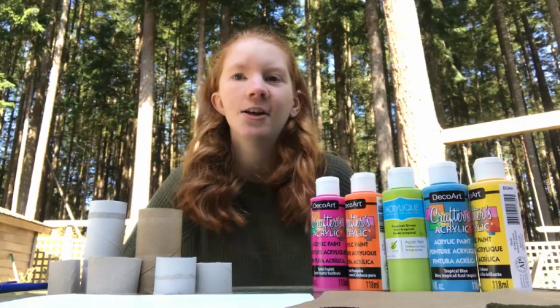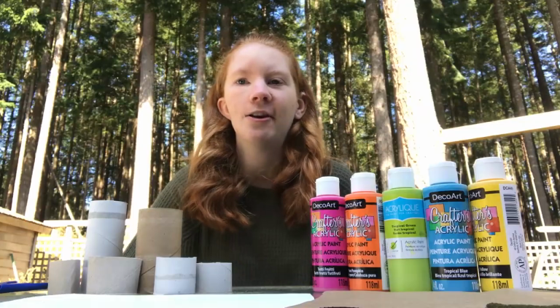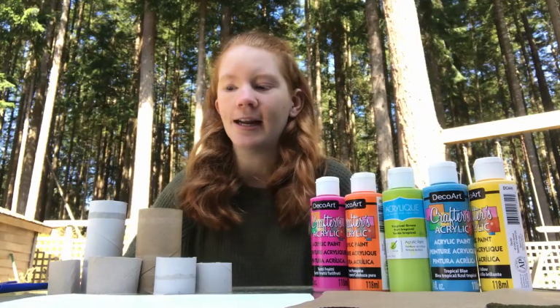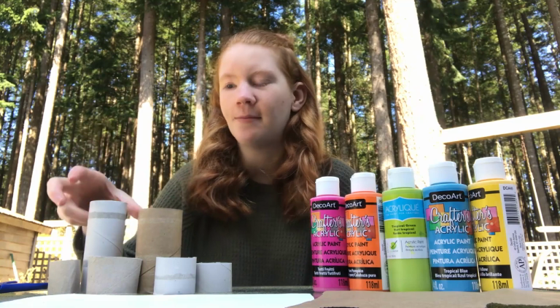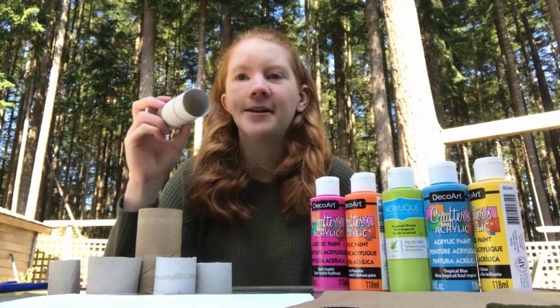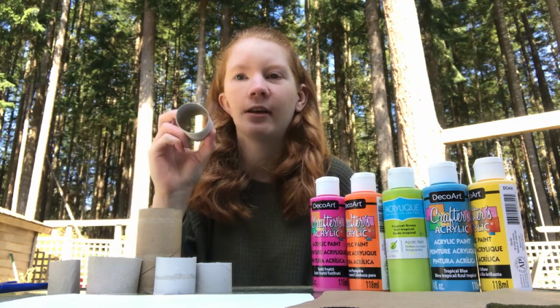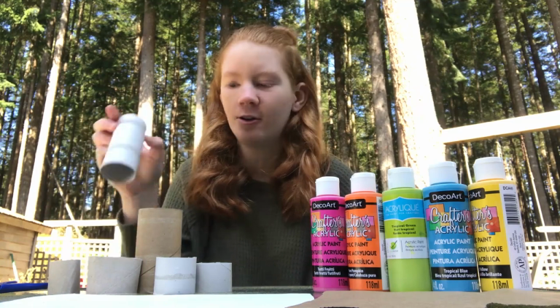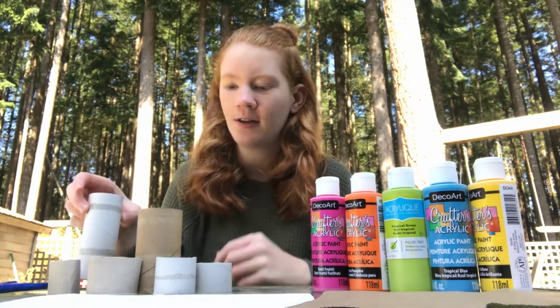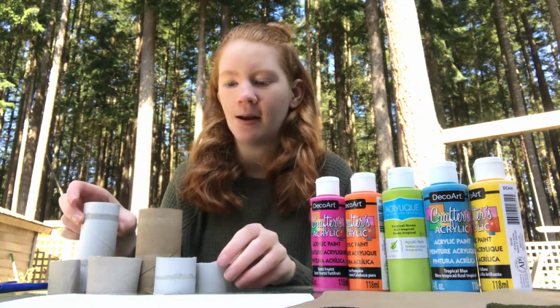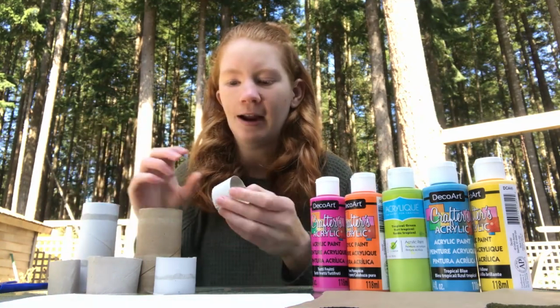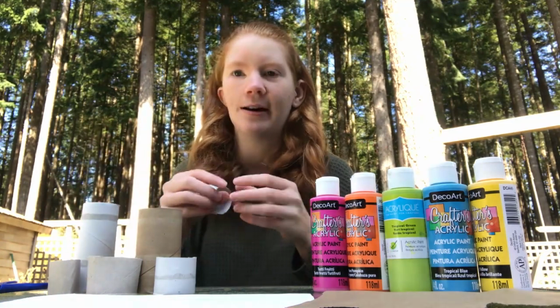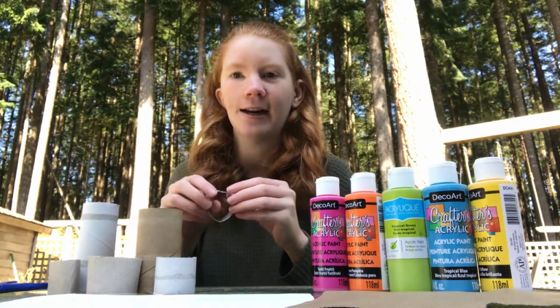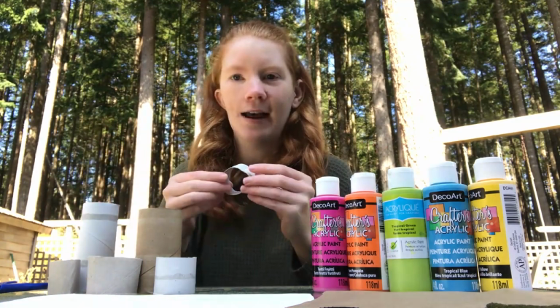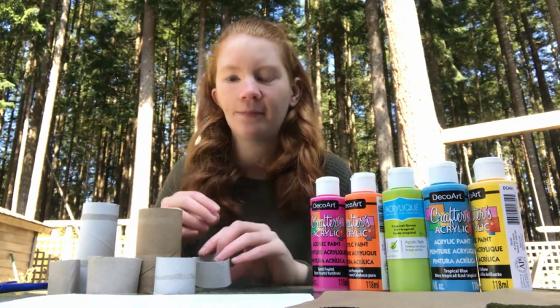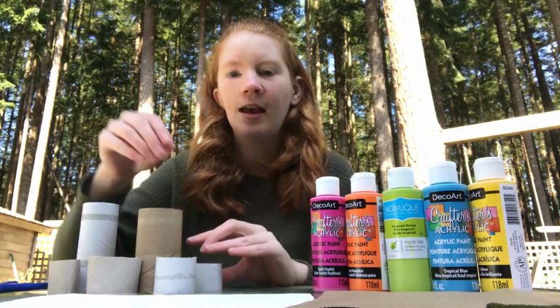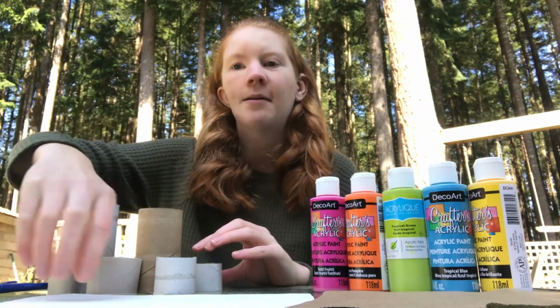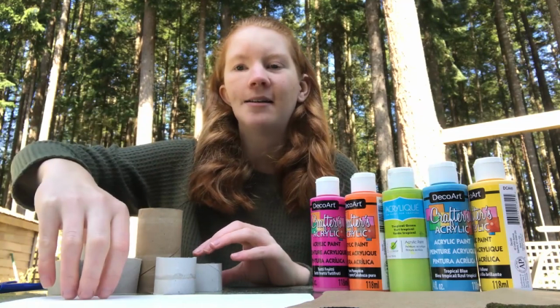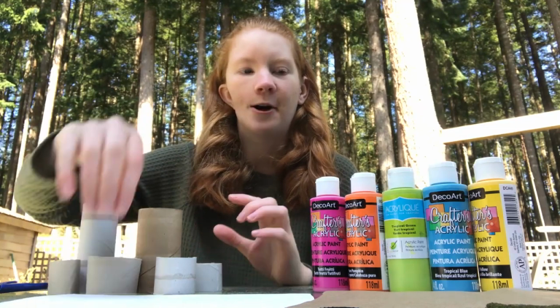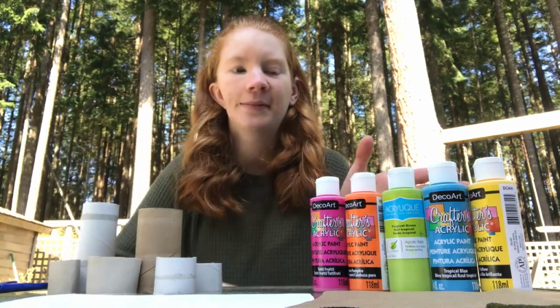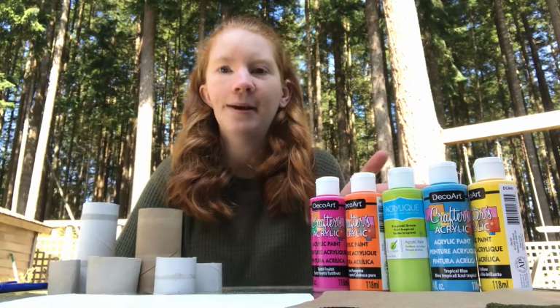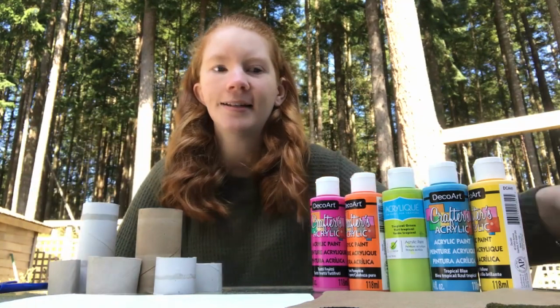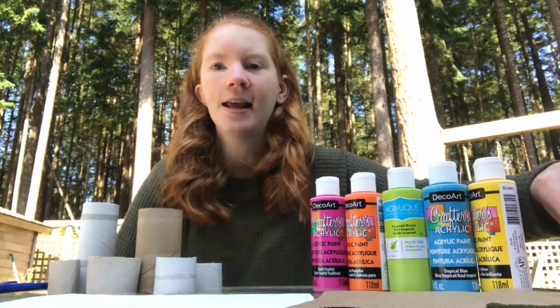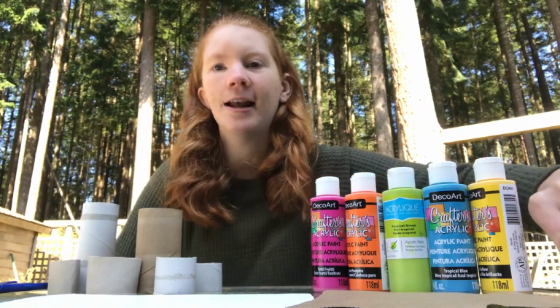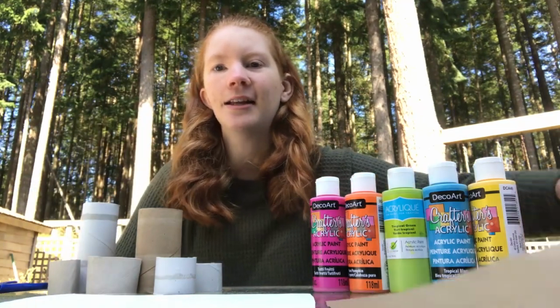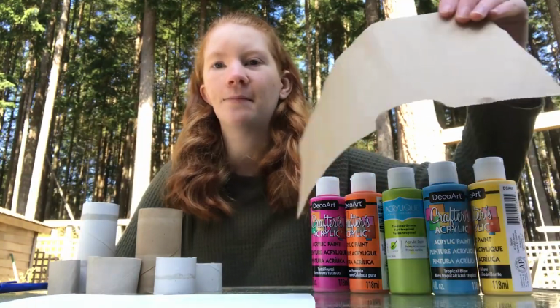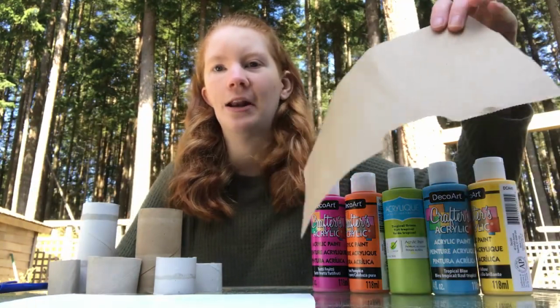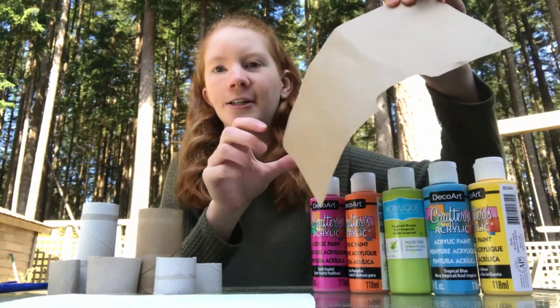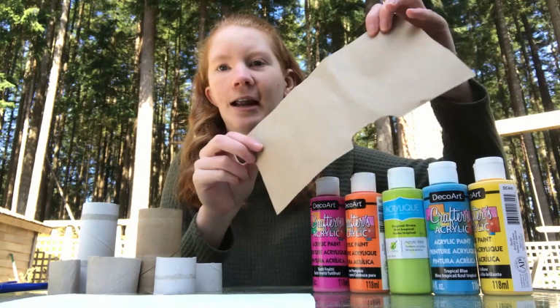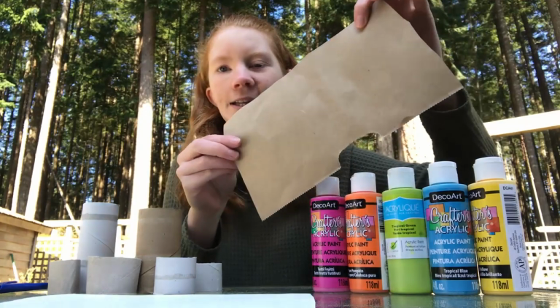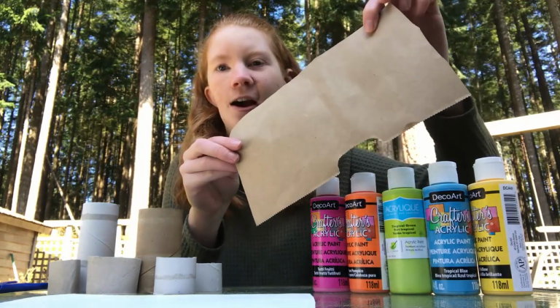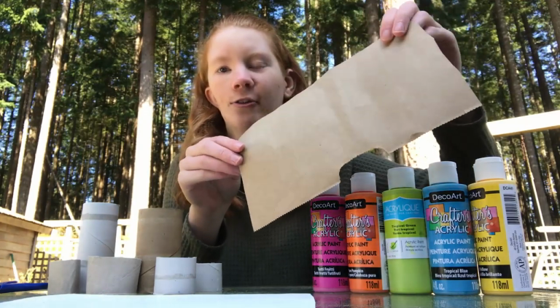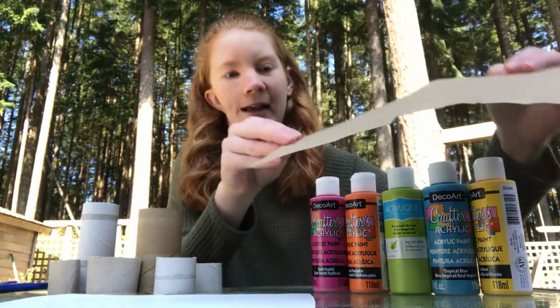So what you need is some empty toilet rolls — some of them I have already pre-cut — some pieces of paper, paint, and something to put the paint on. I'm just using a piece from a grocery bag.